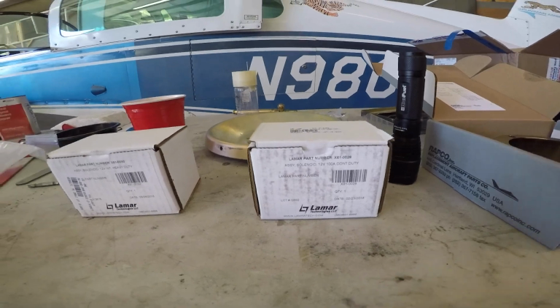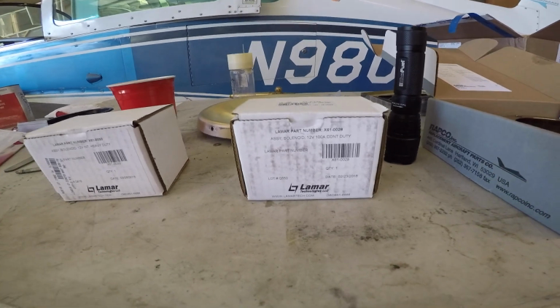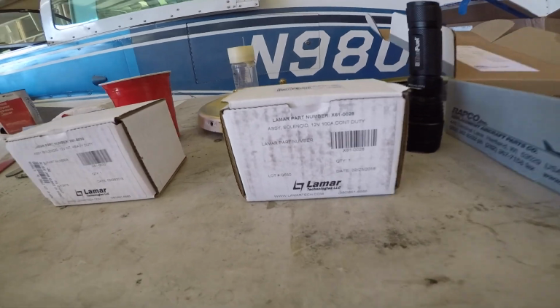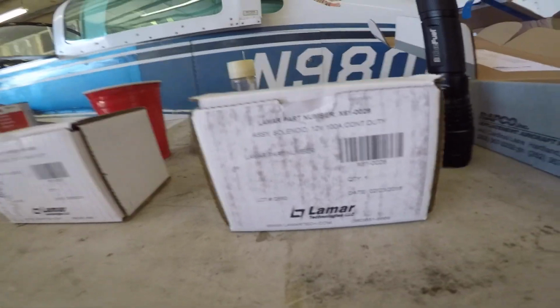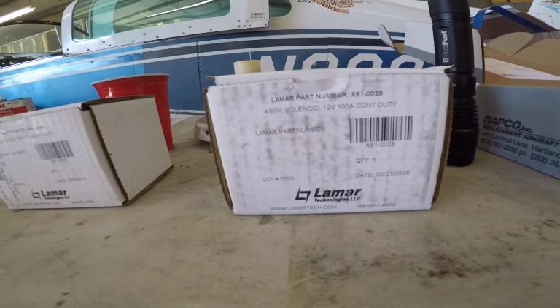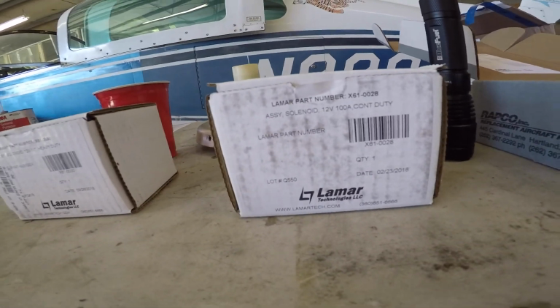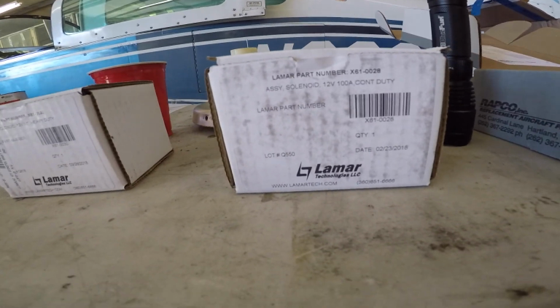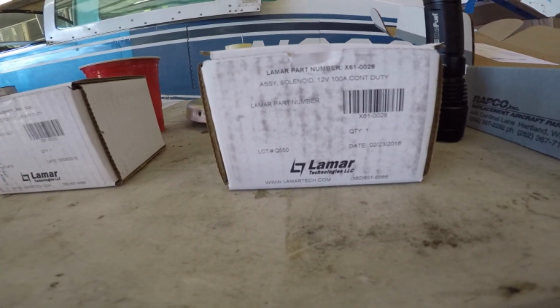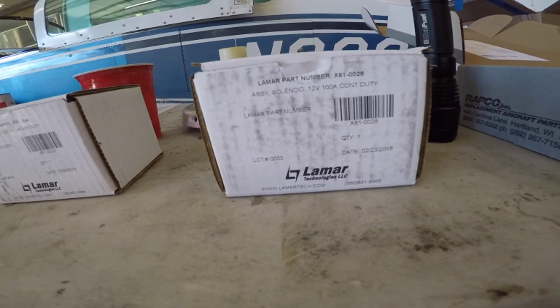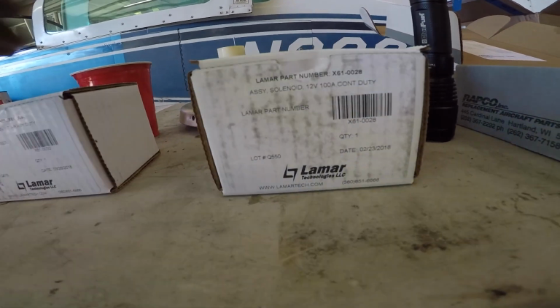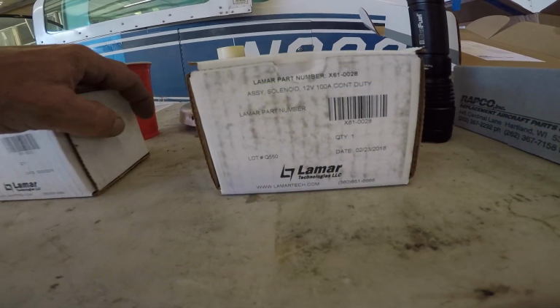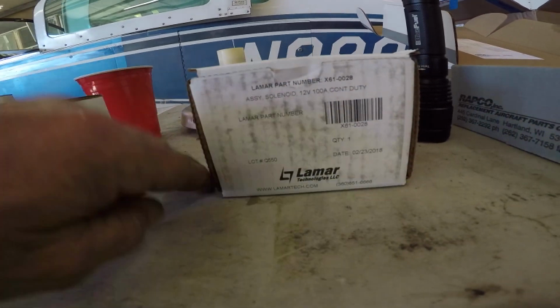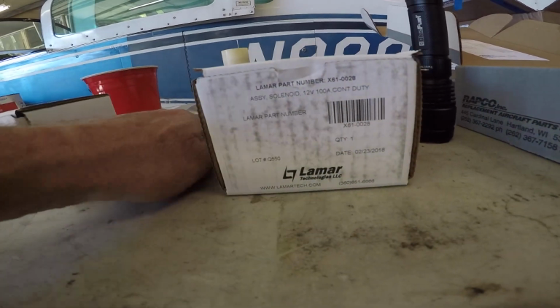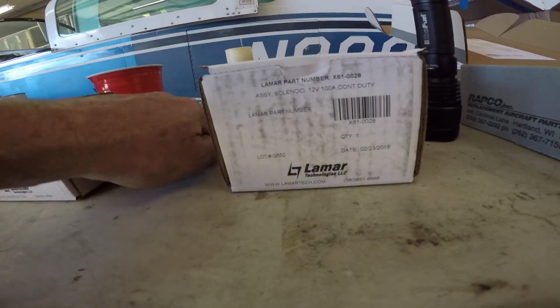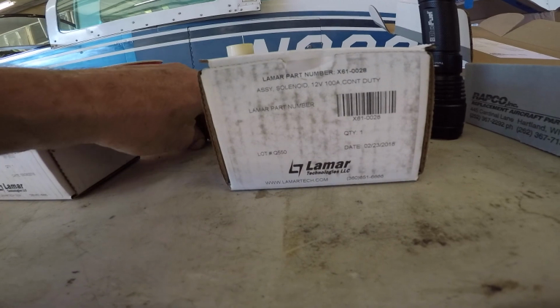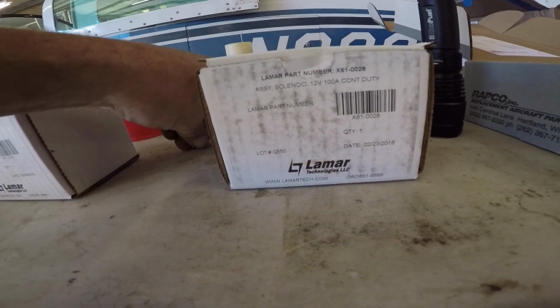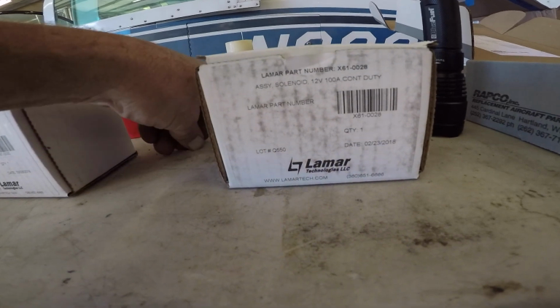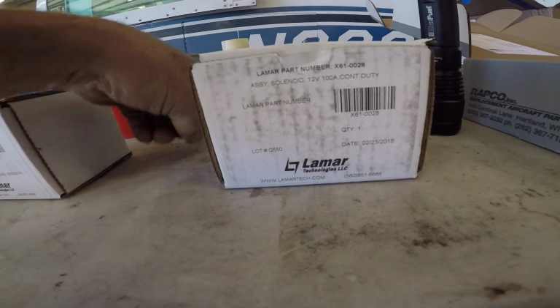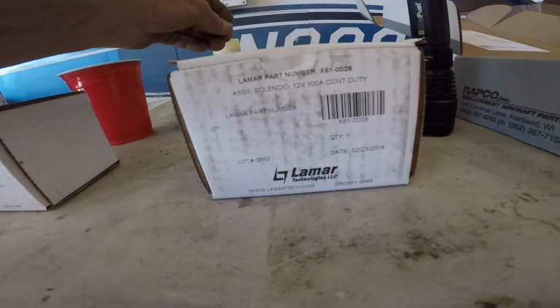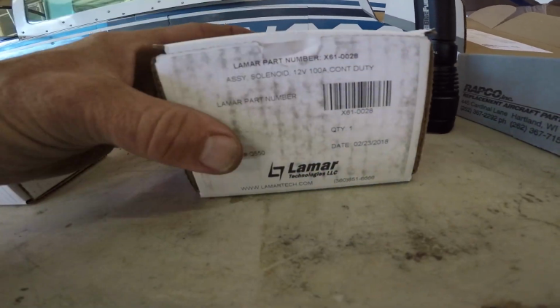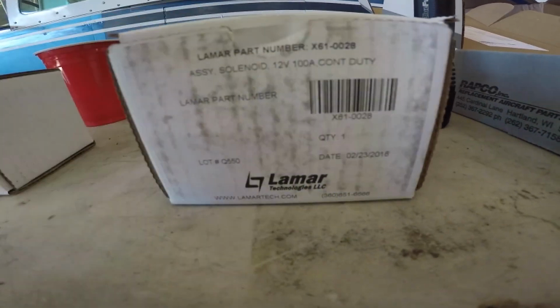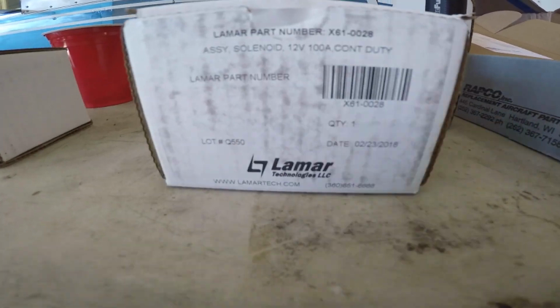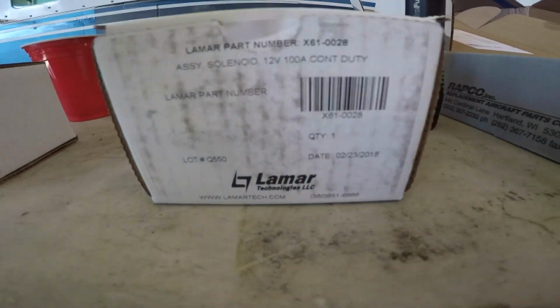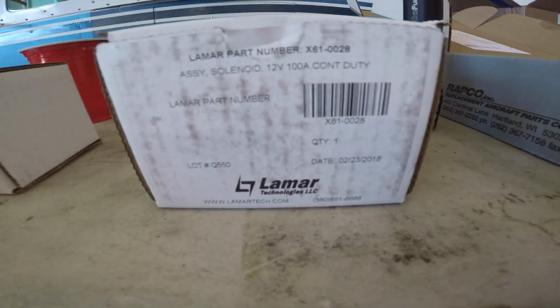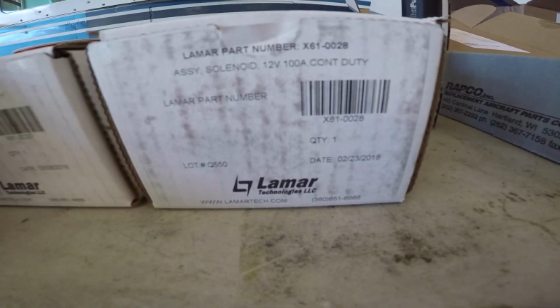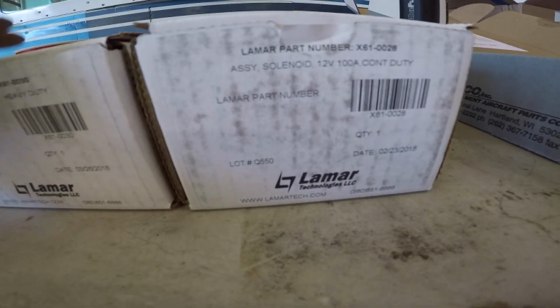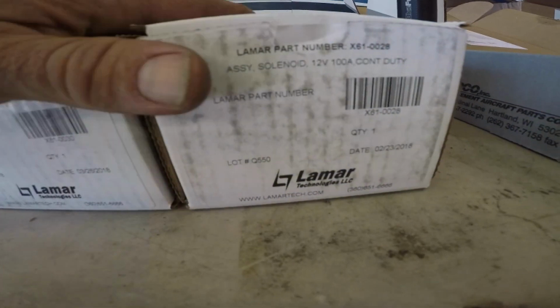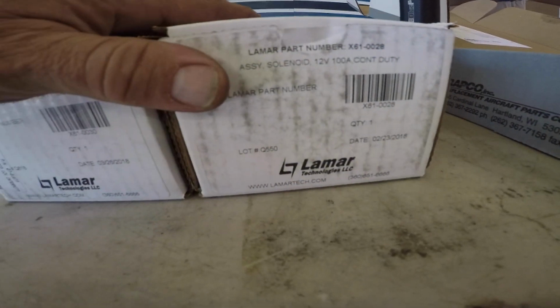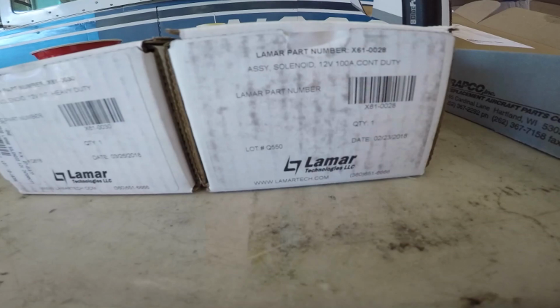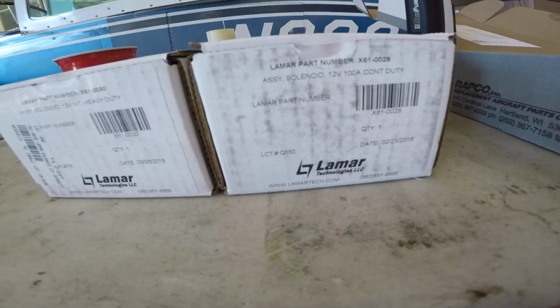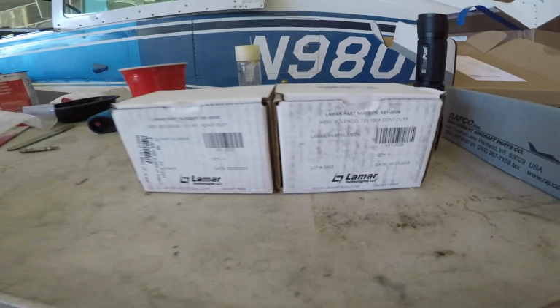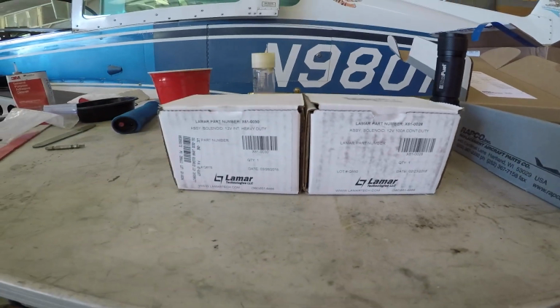Good morning ladies and gentlemen, welcome to Grumman Pilot YouTube channel, directly supporting the Grumman Pilot Association. This morning we're talking about relays, and we have two relays here — the Lamar relays — given all the problems with the Skytechs.